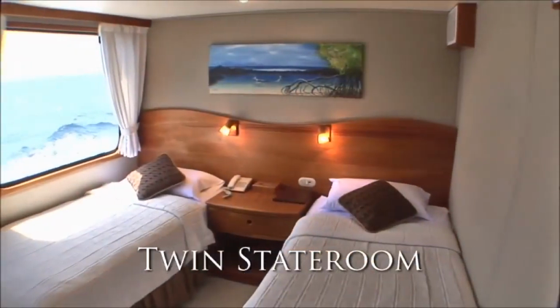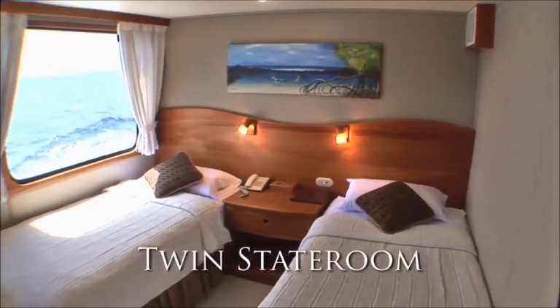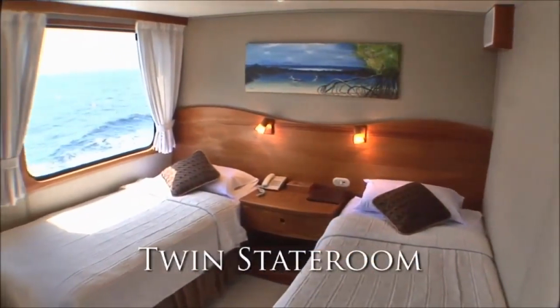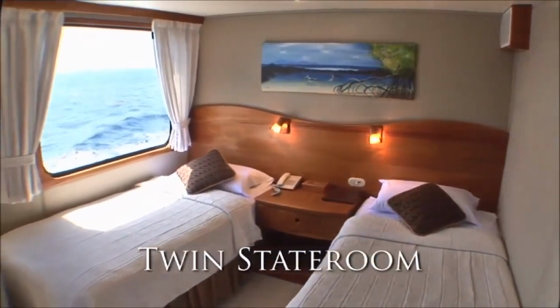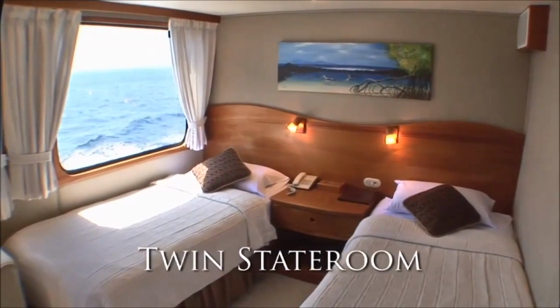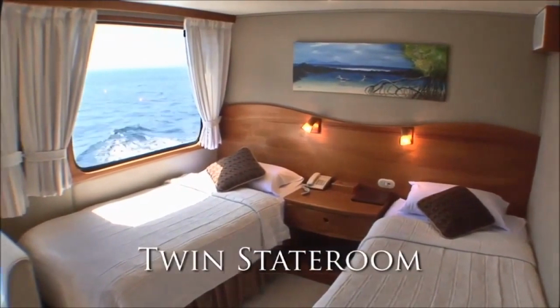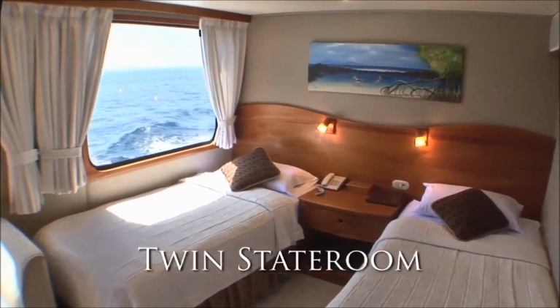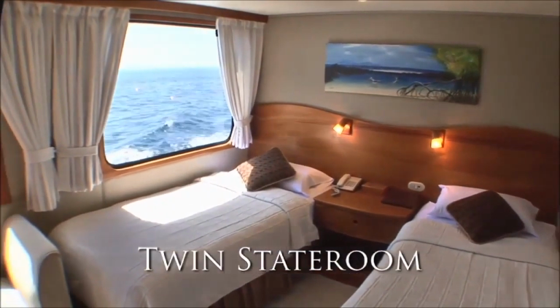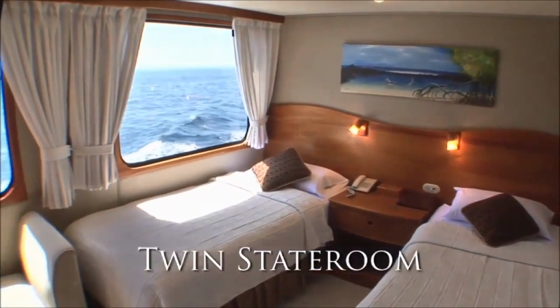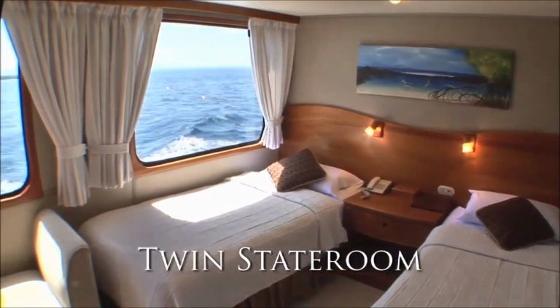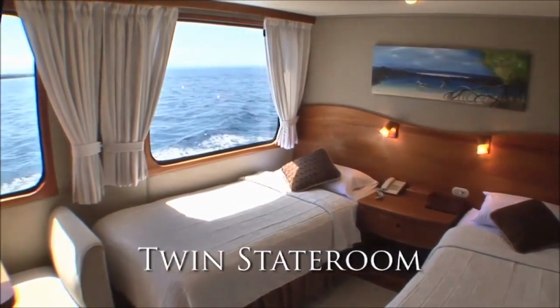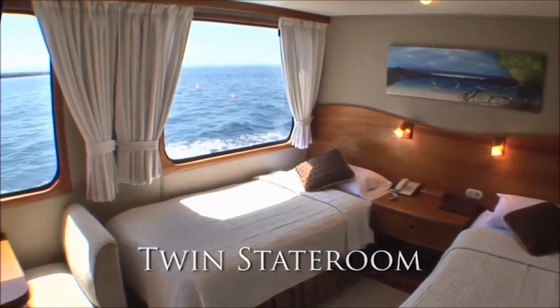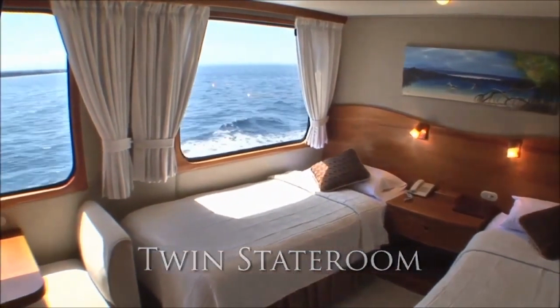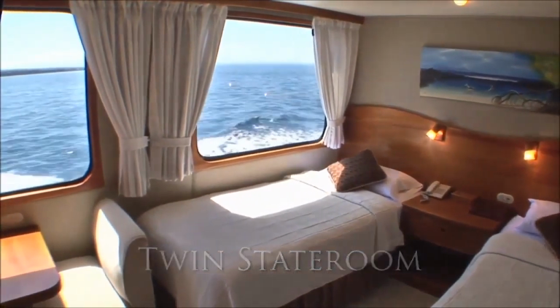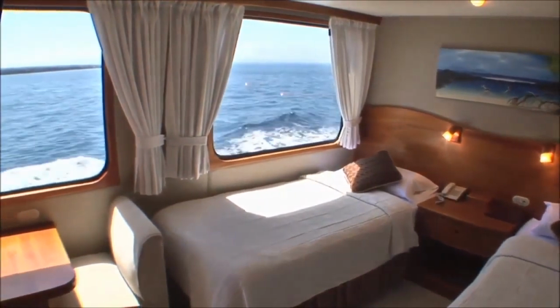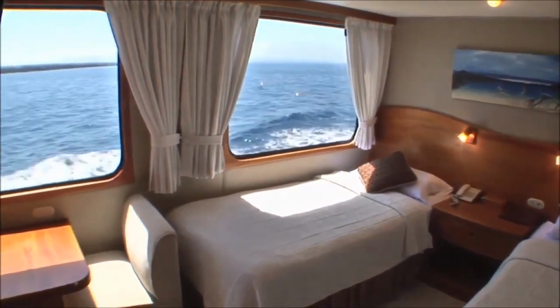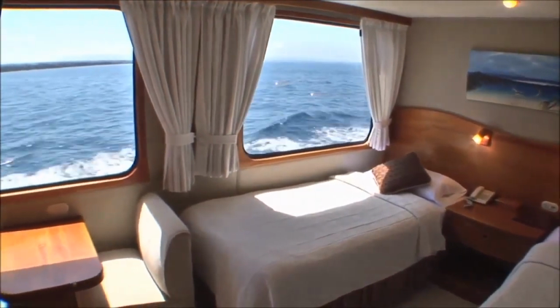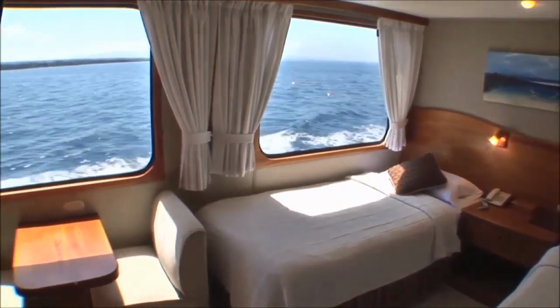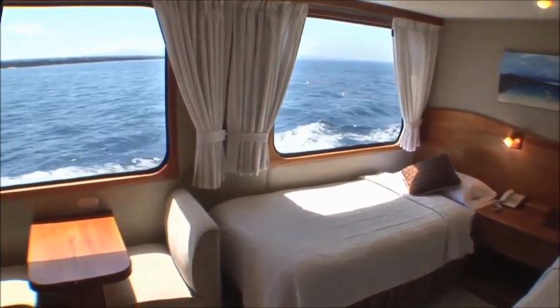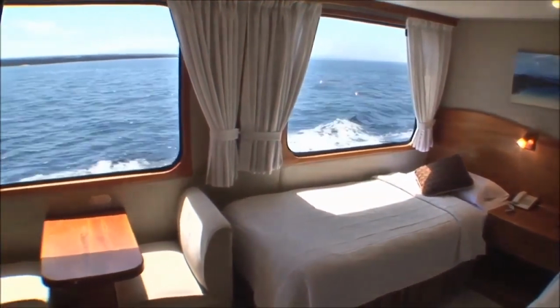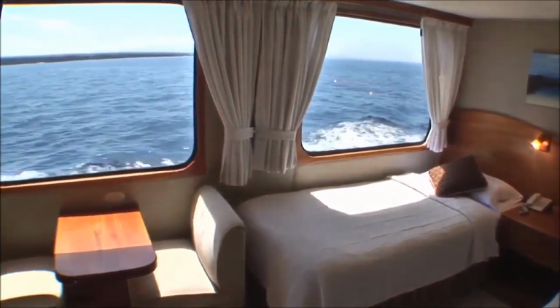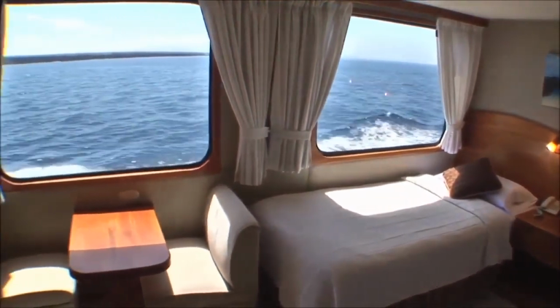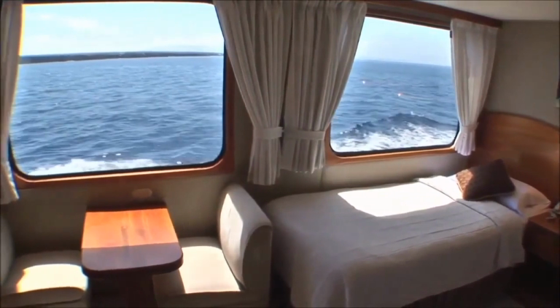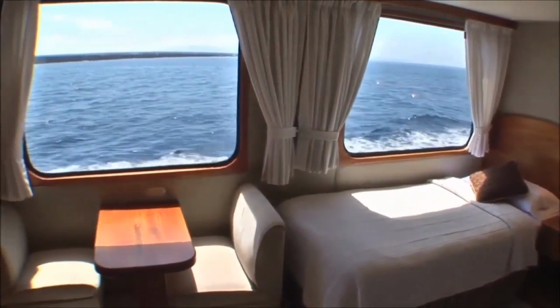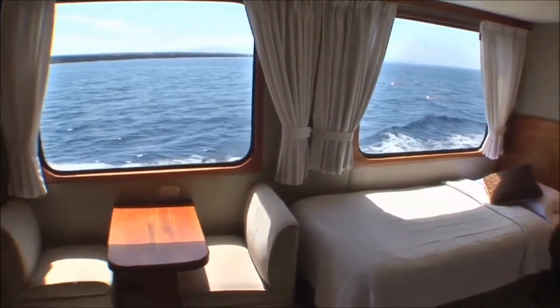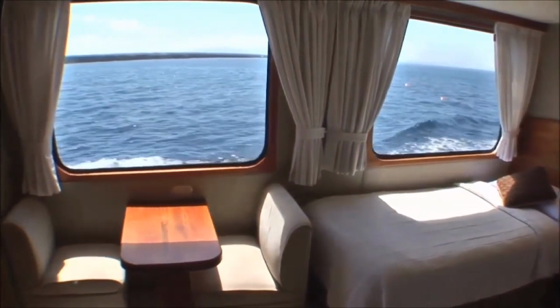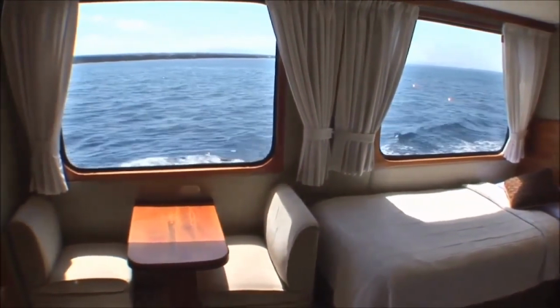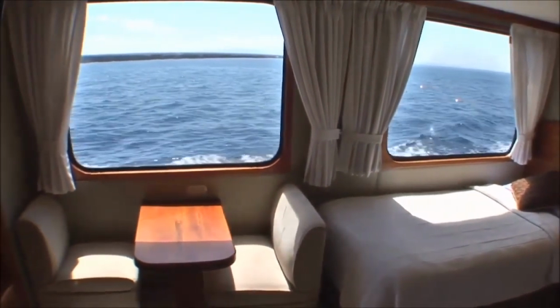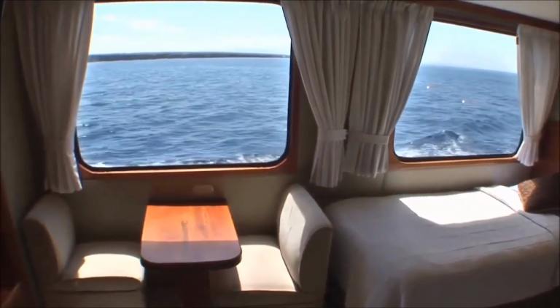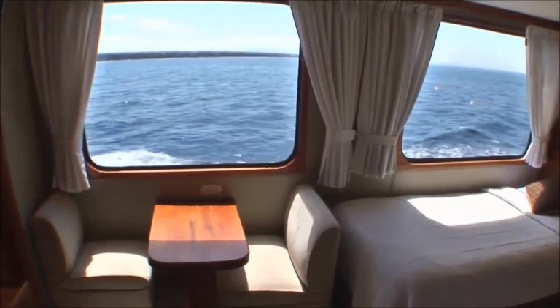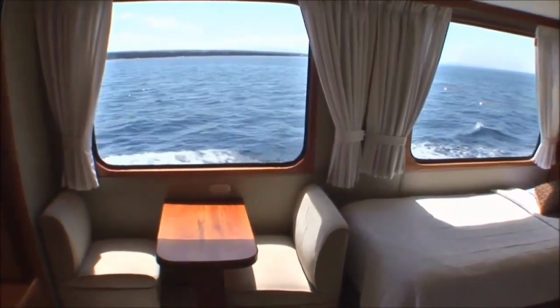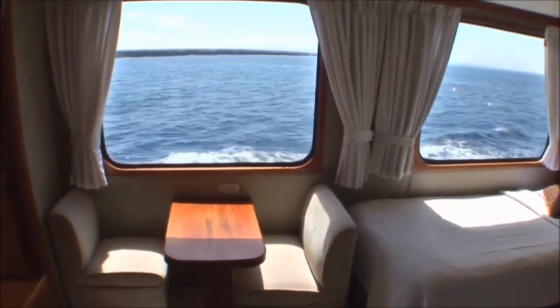The cabins are amazing. You have a large window so you can fall asleep listening to the waves and wake up to the sunrise and see the next island that you're going to explore that day.